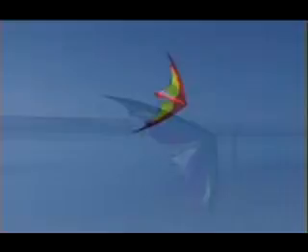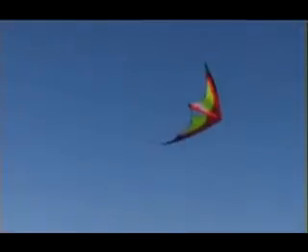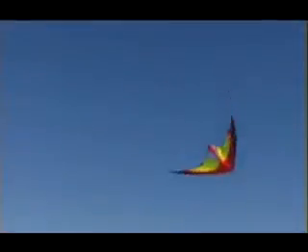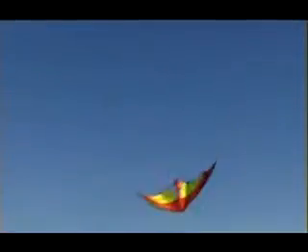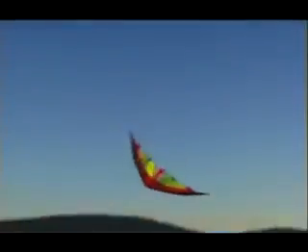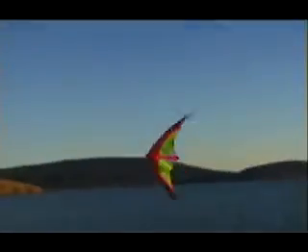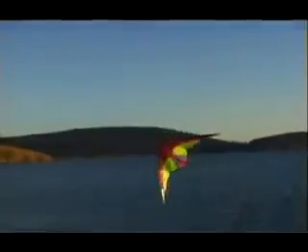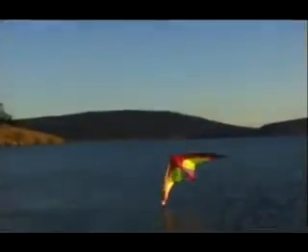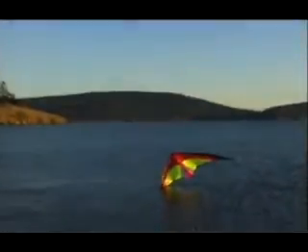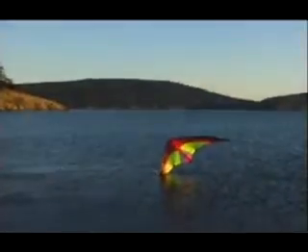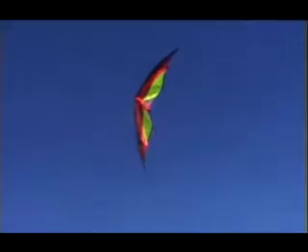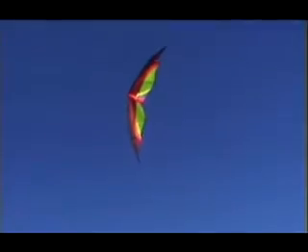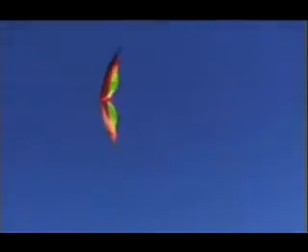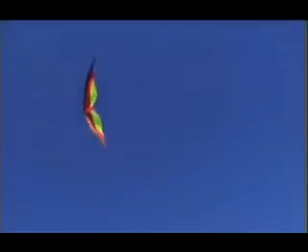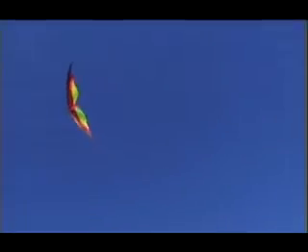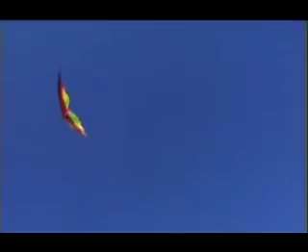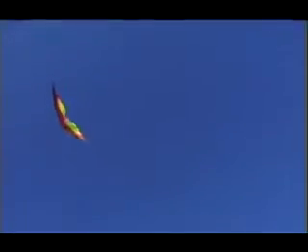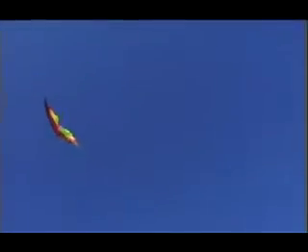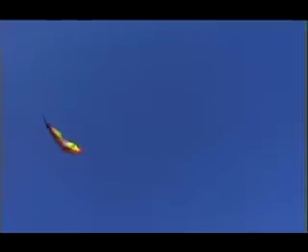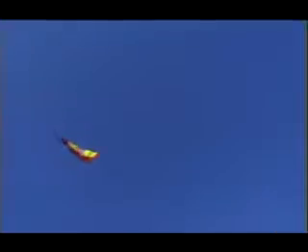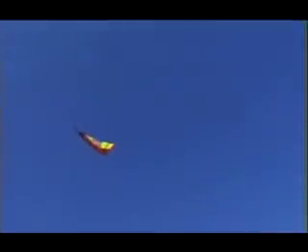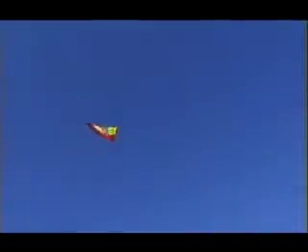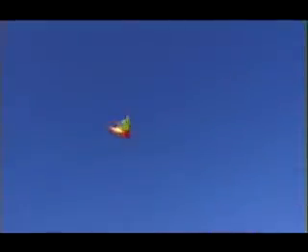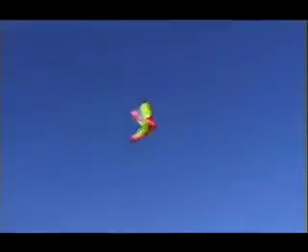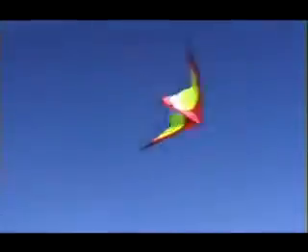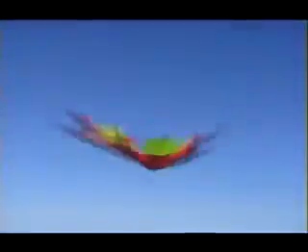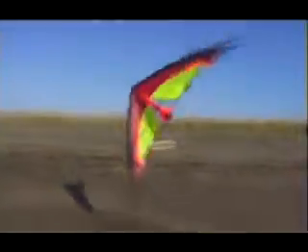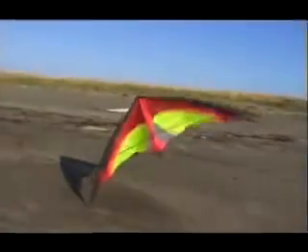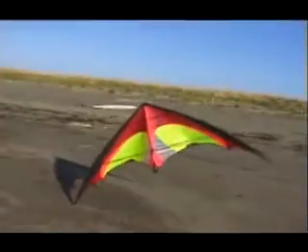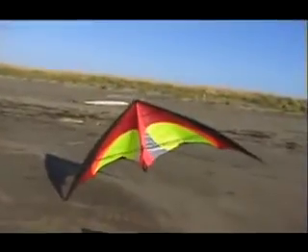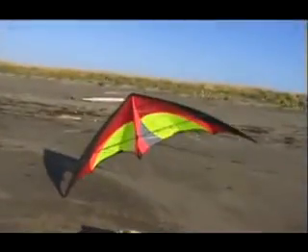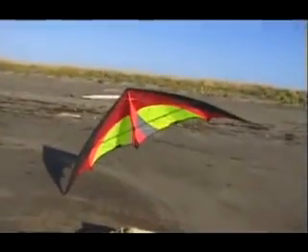Before you work on the tip stab, know how to hold the kite in a stall and slide it sideways. Master the snap stall so you can really stick the kite to the sky even in strong winds.